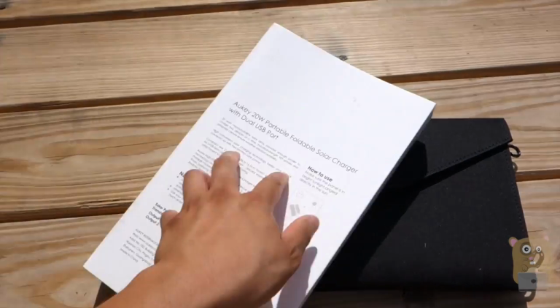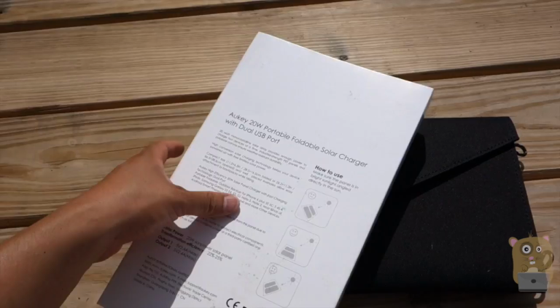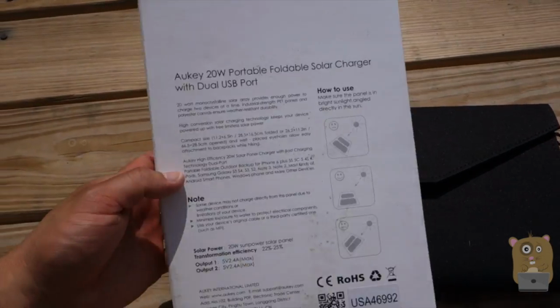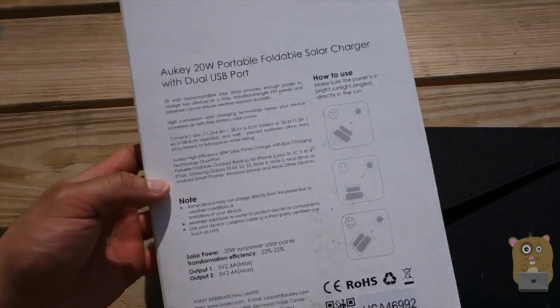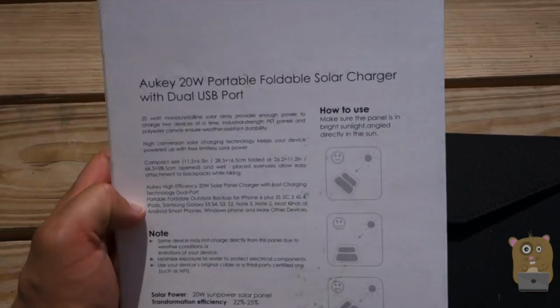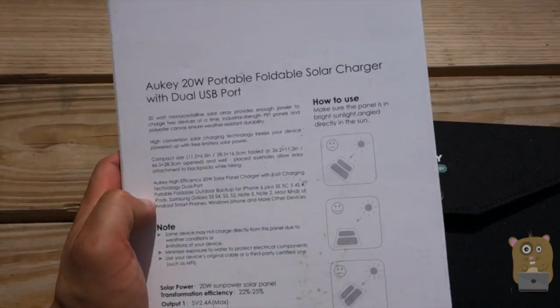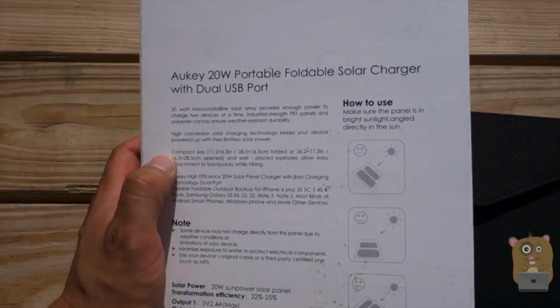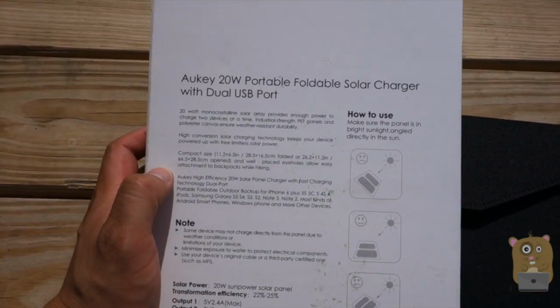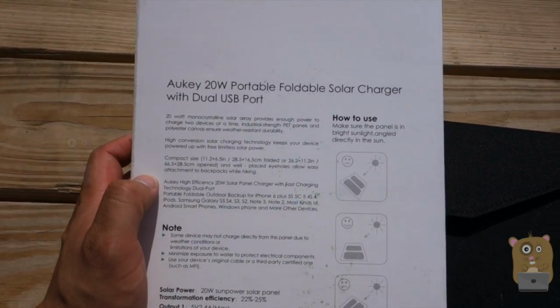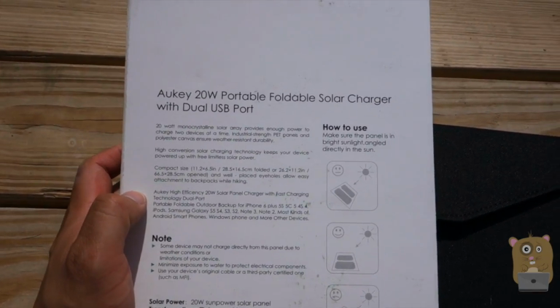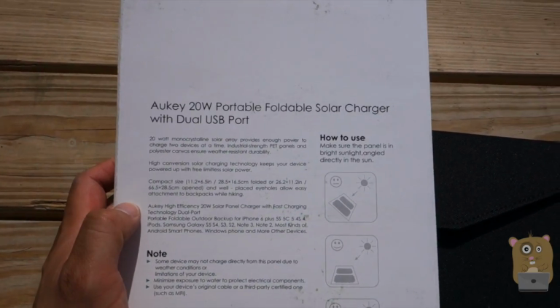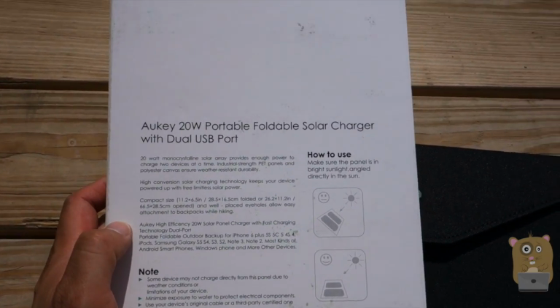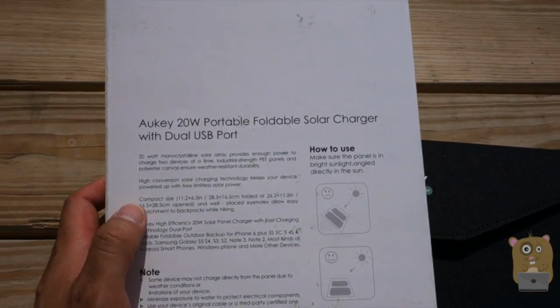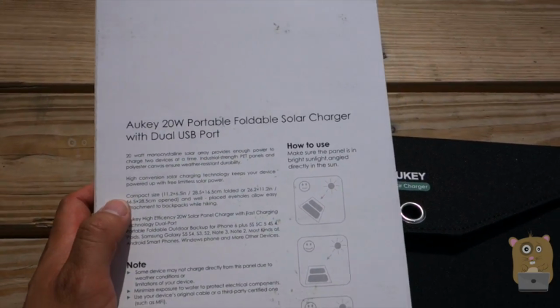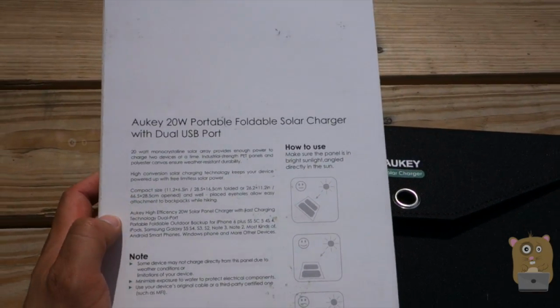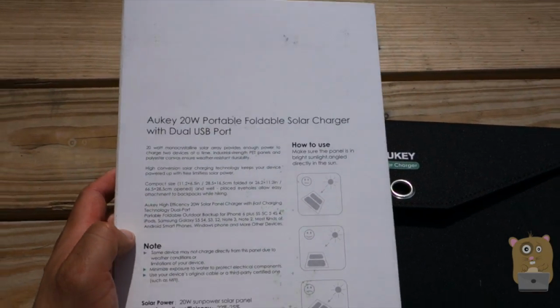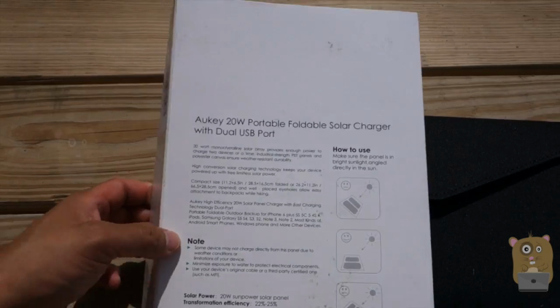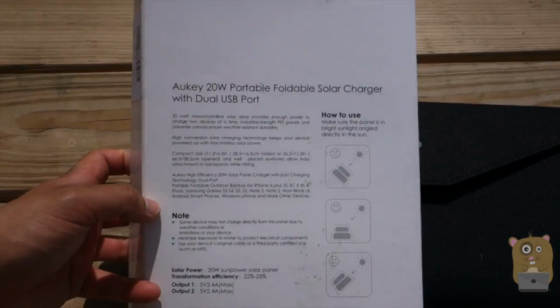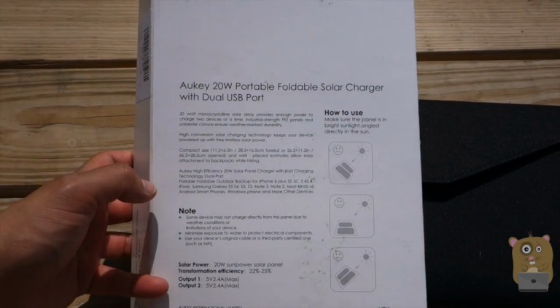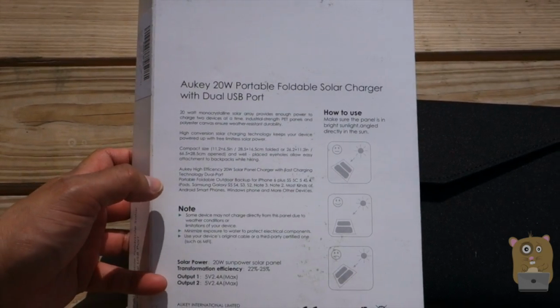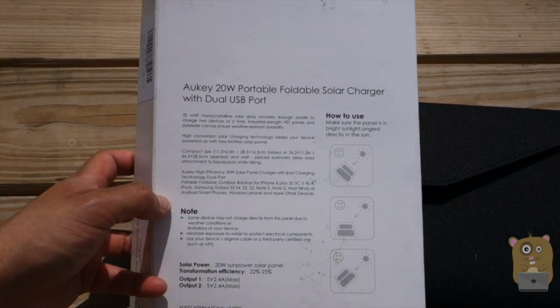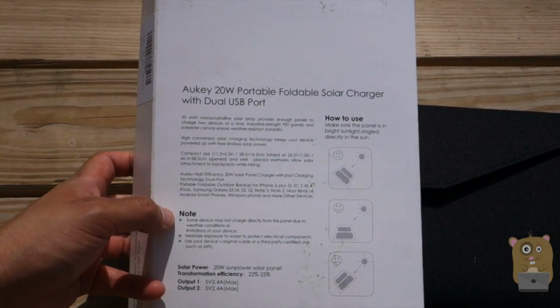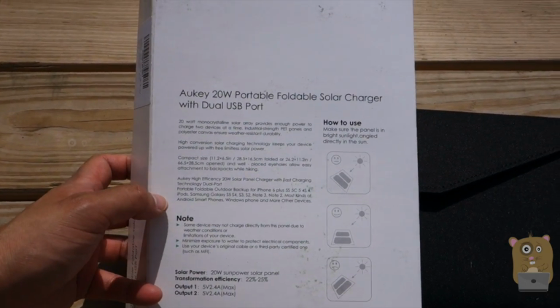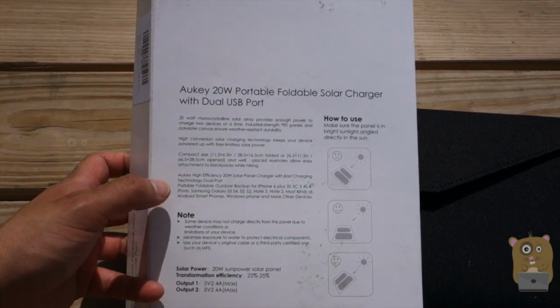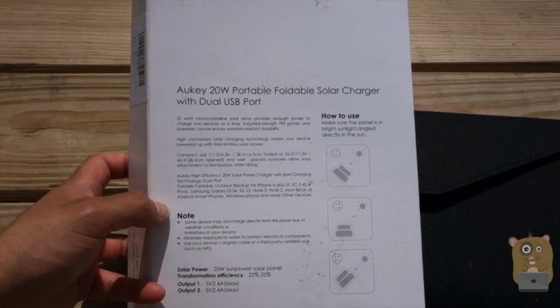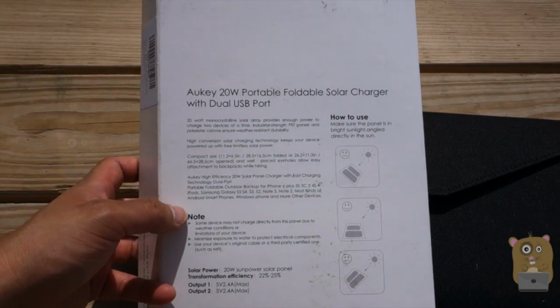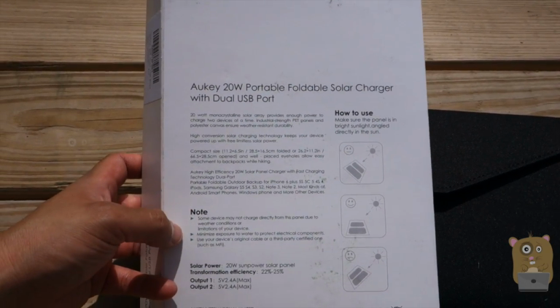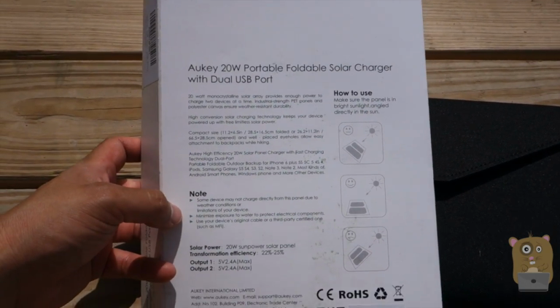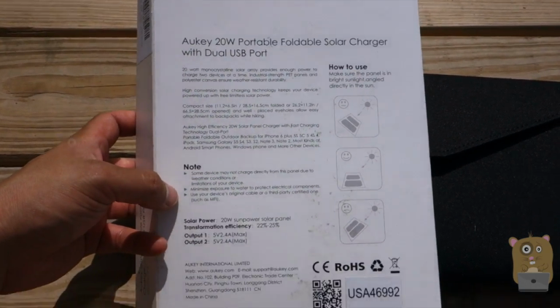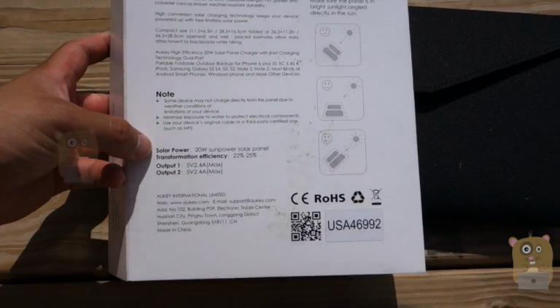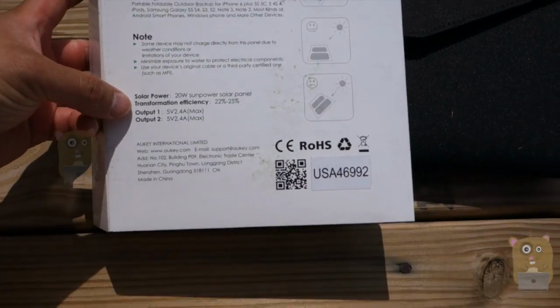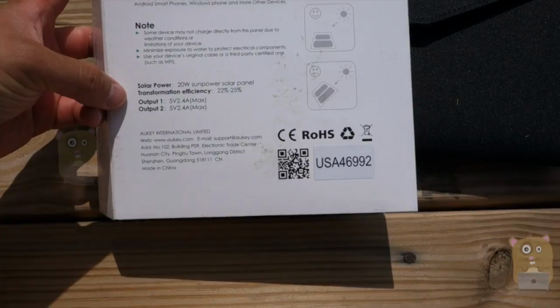On the back of the box there are some of the specs and dimensions. There are two USB ports so I can charge two devices or power two devices, like a USB fan if I needed.